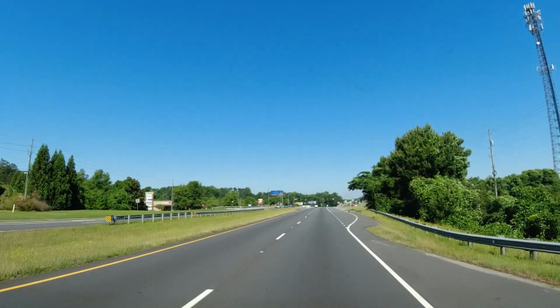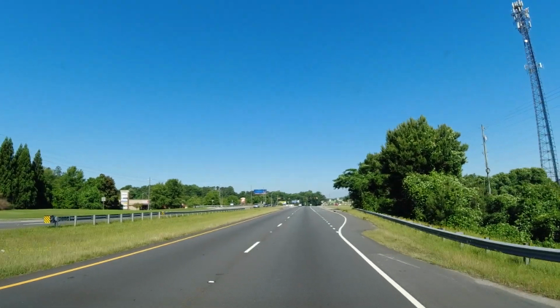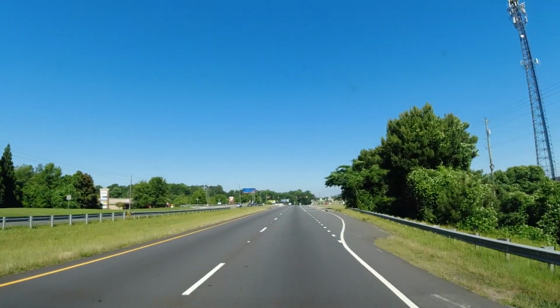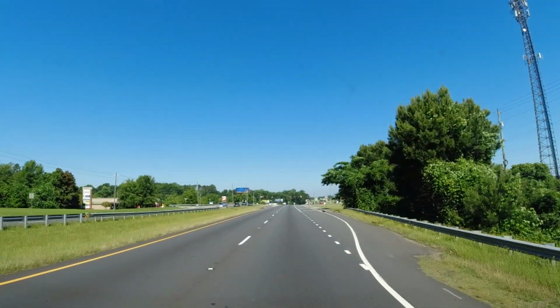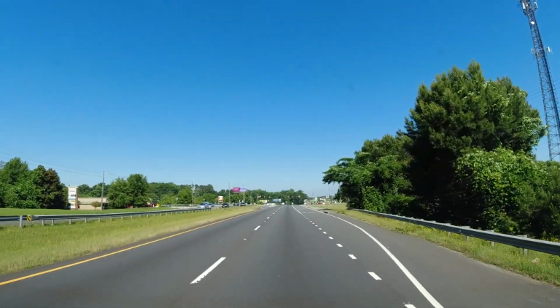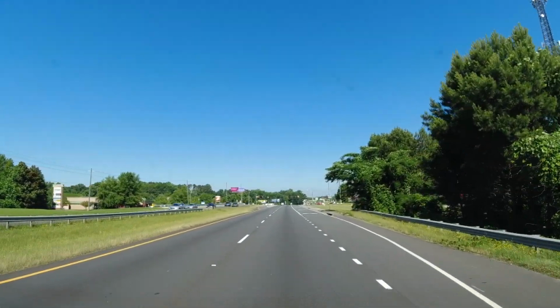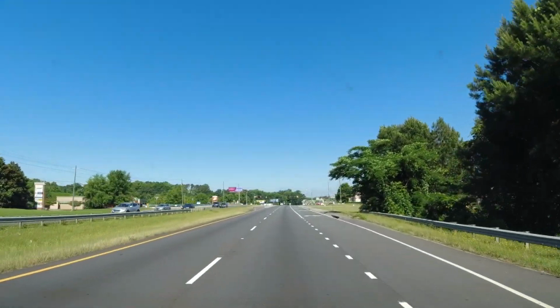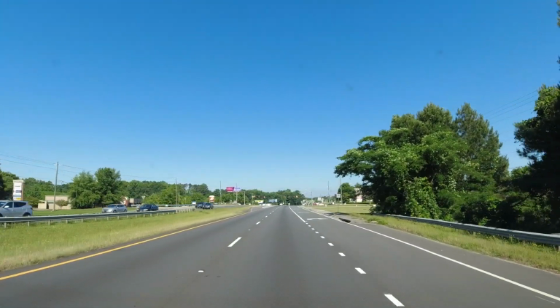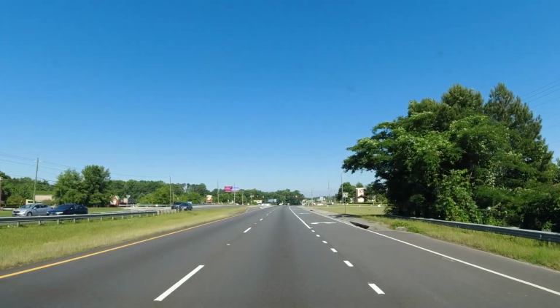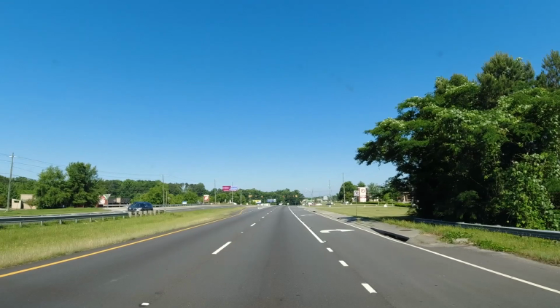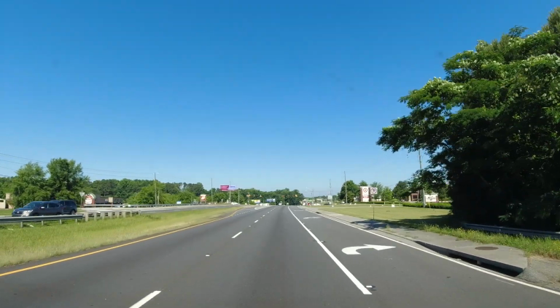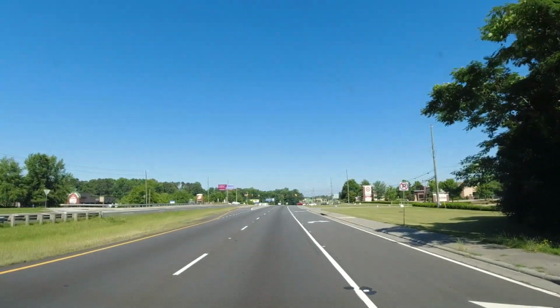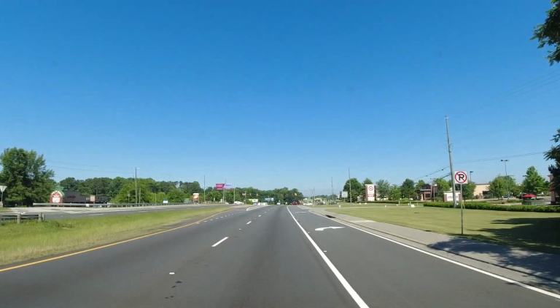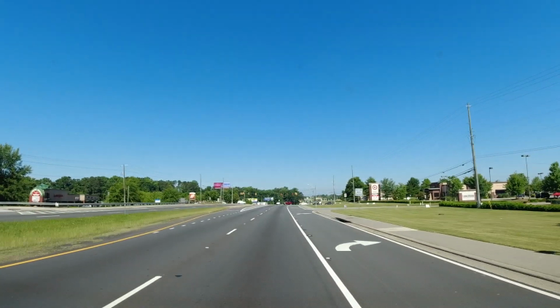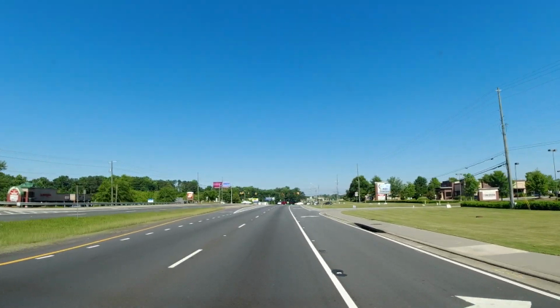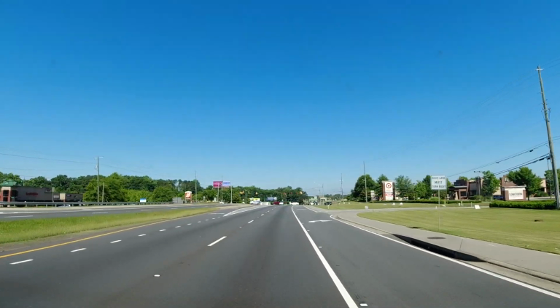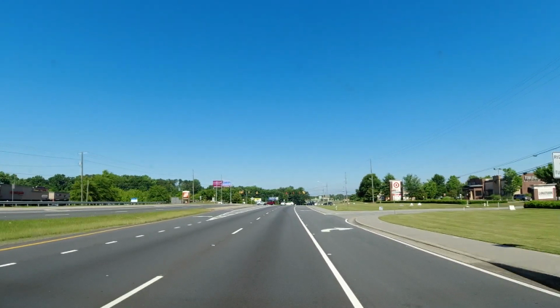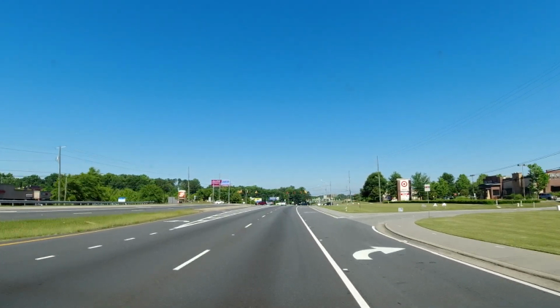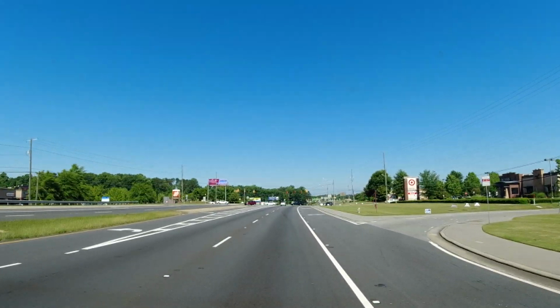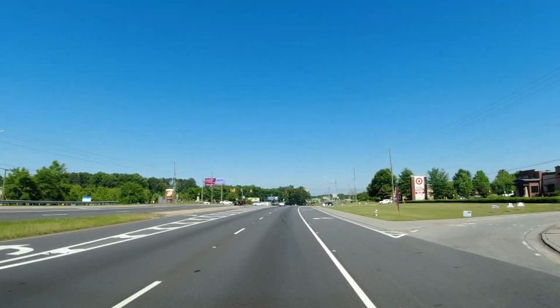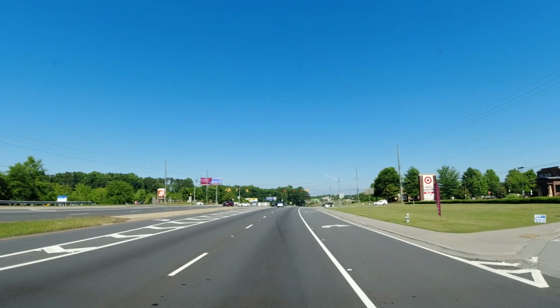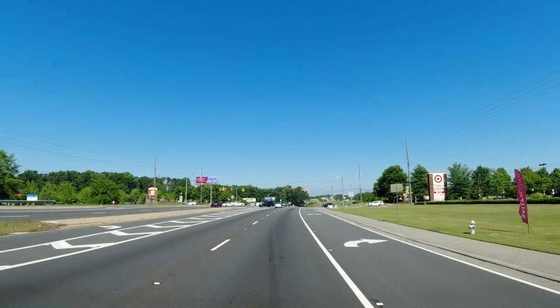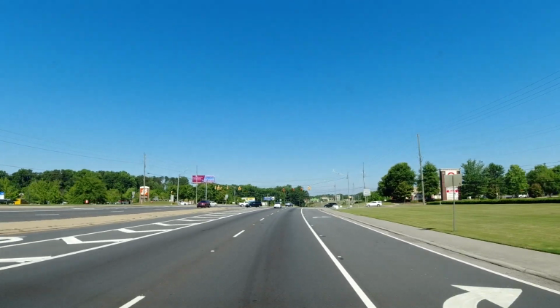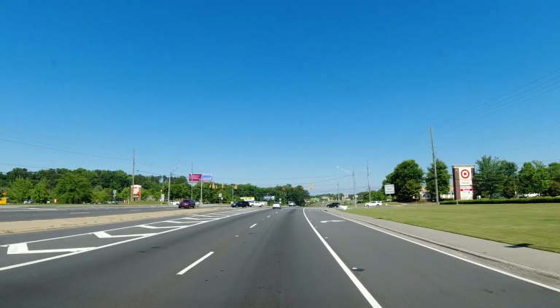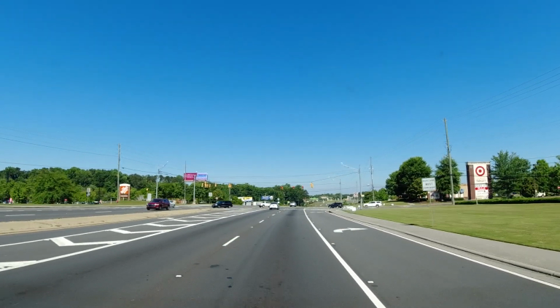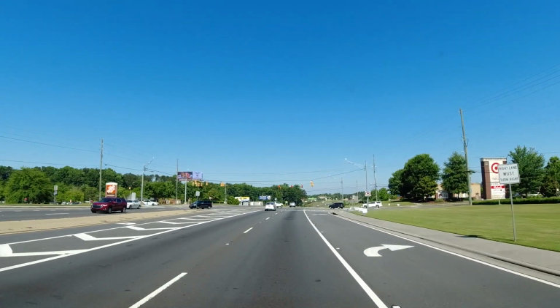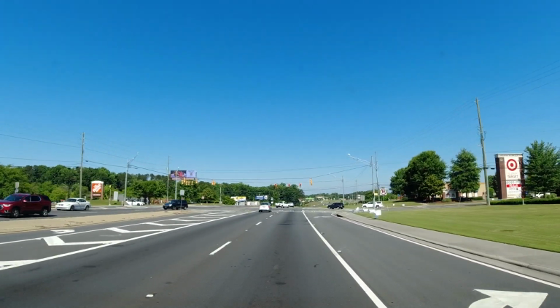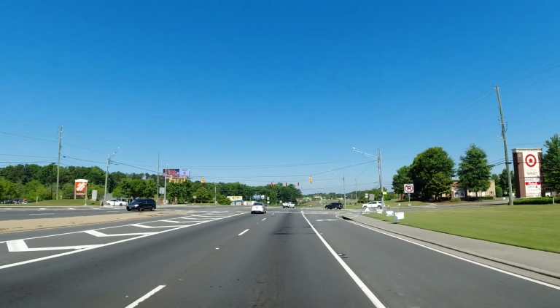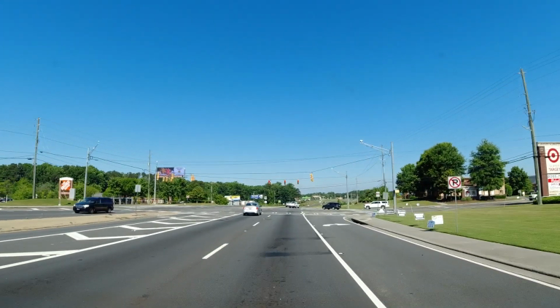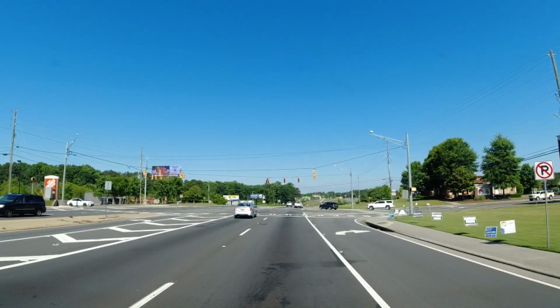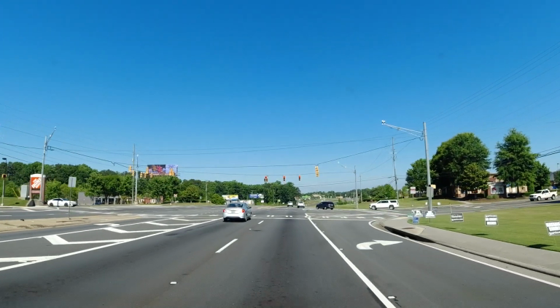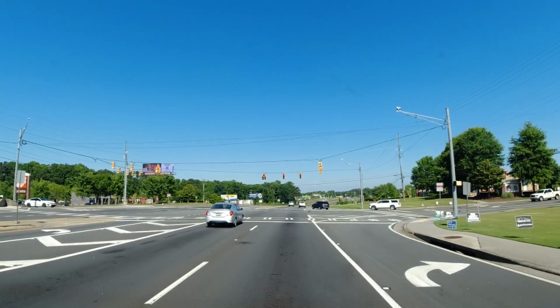41 North, US Highway 41 North. Home Depot on the left. Used to be a huge flea market out there to the right — now it's a Target and a shopping center with all kinds of stuff out there.